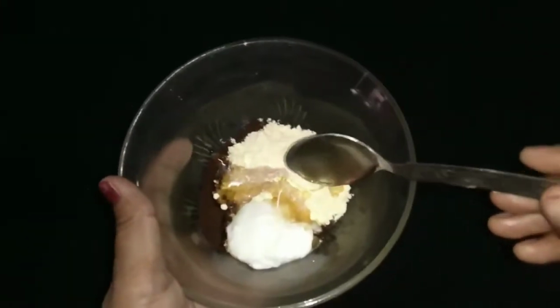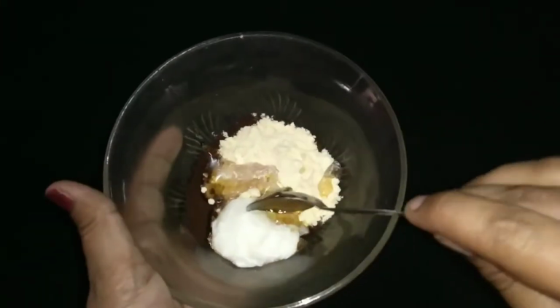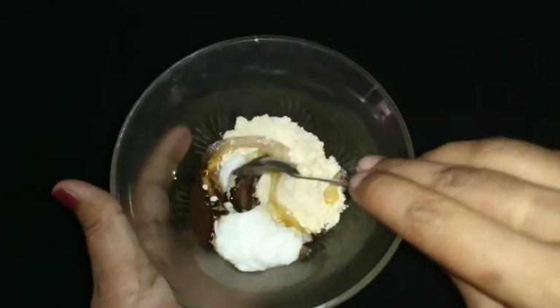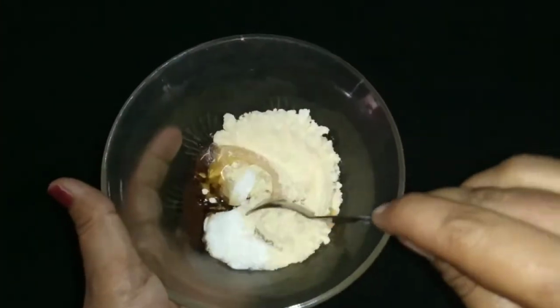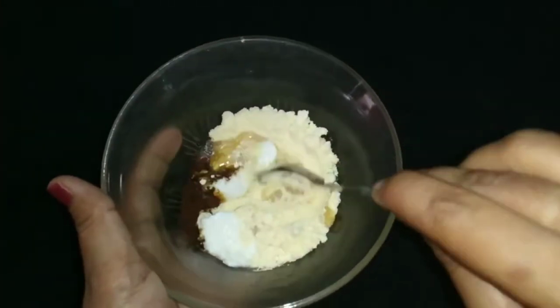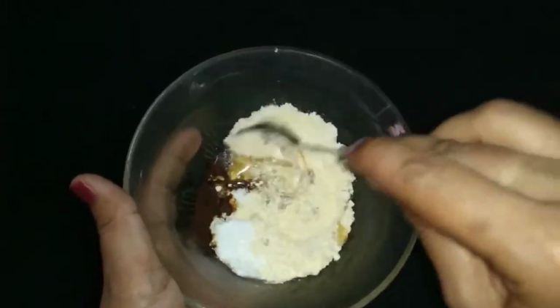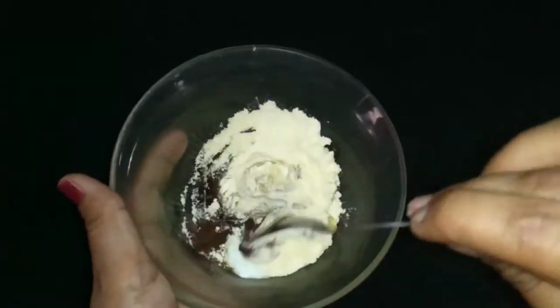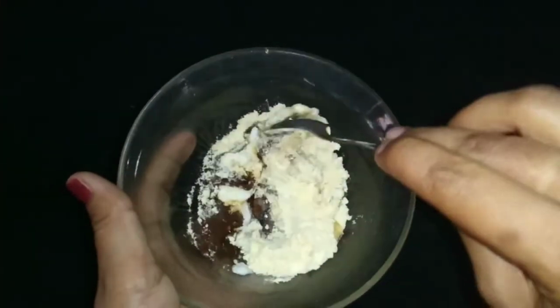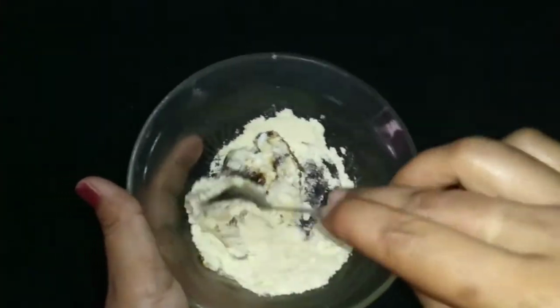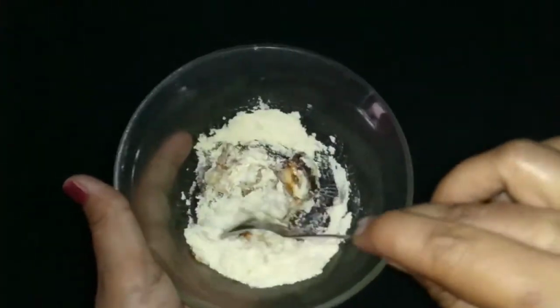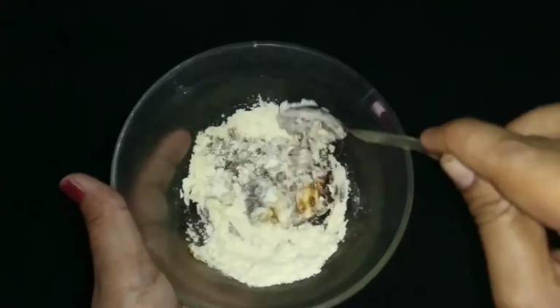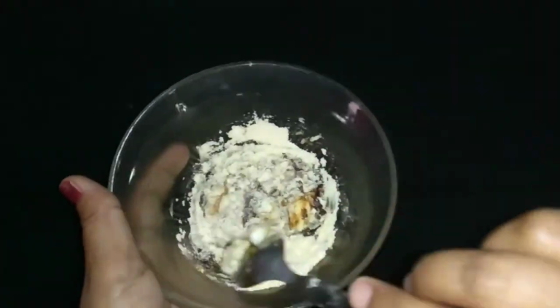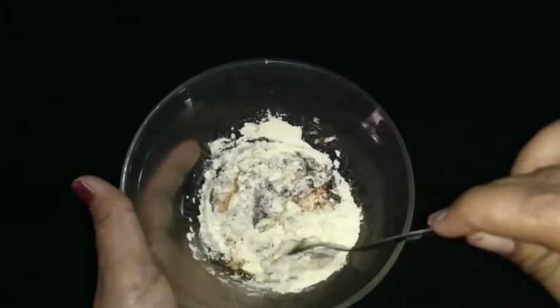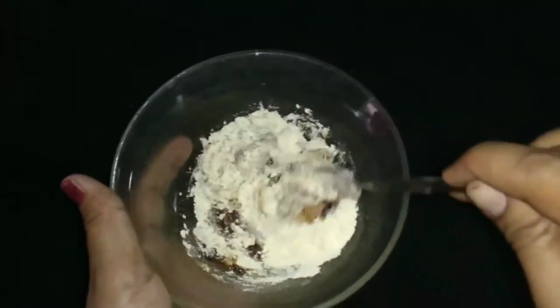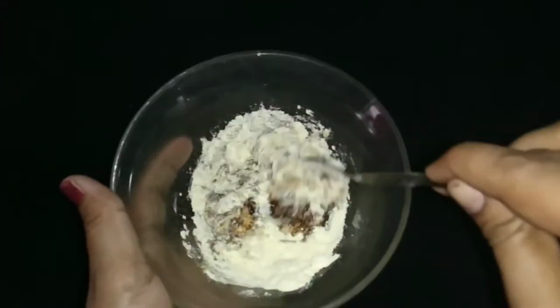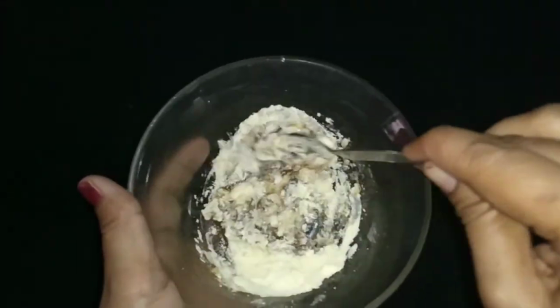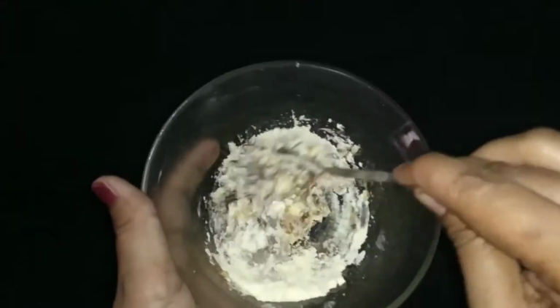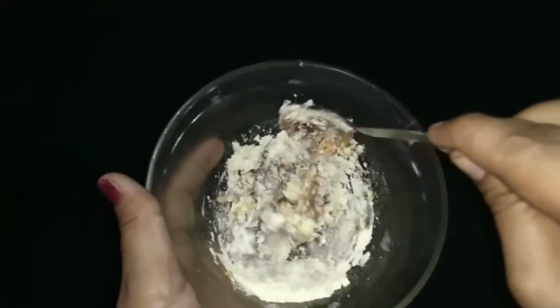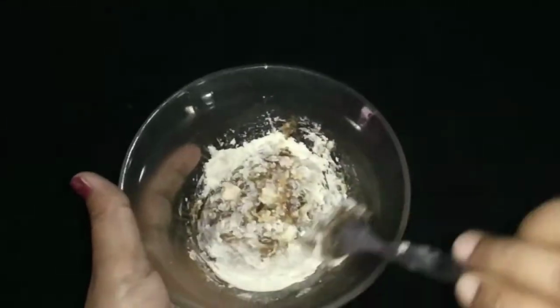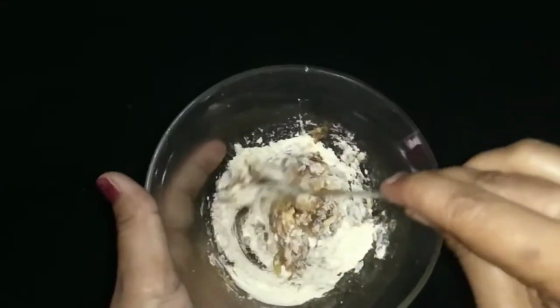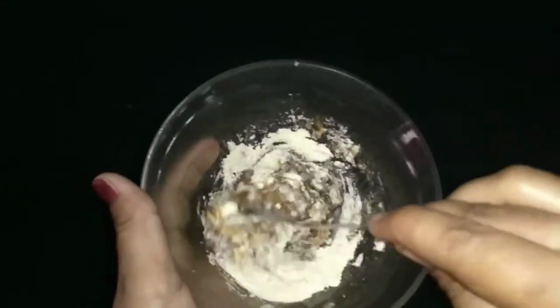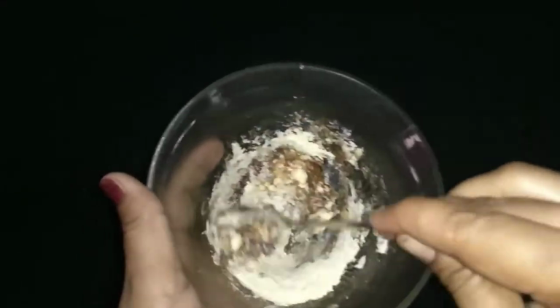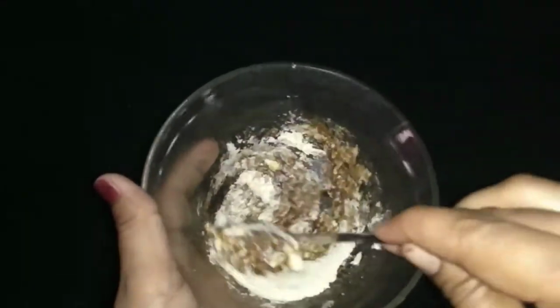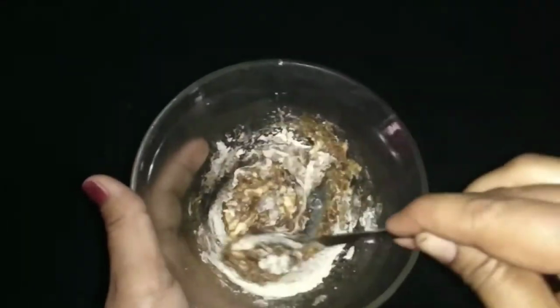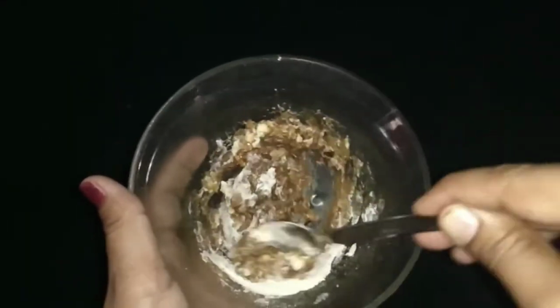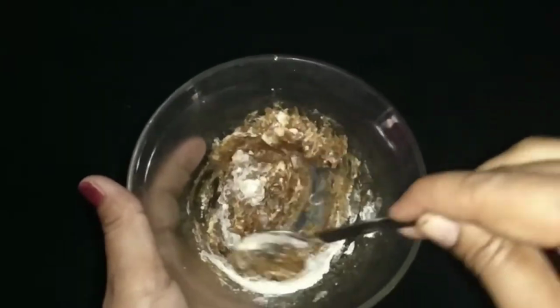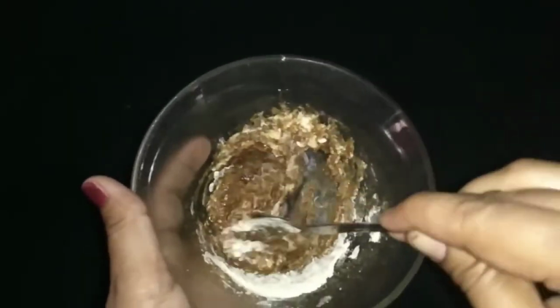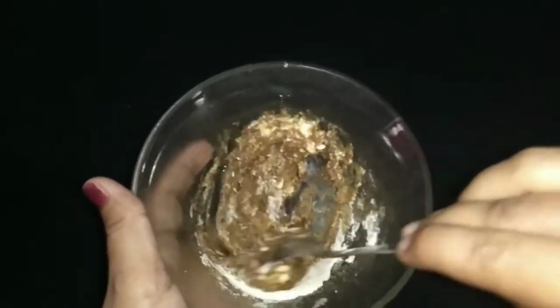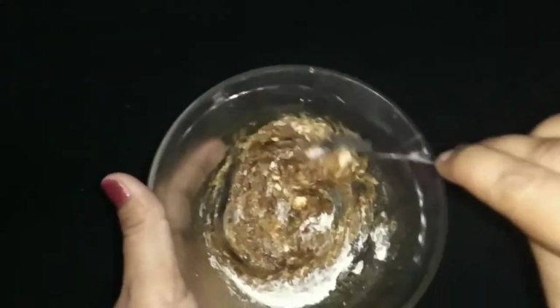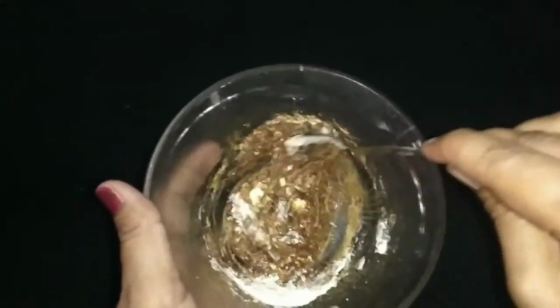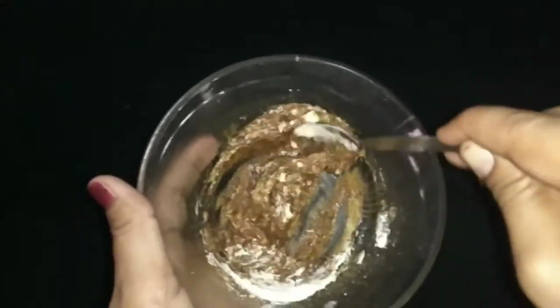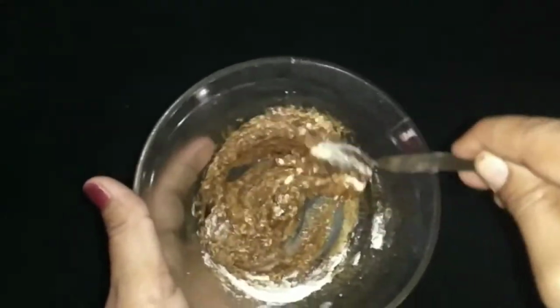Now take a spatula and mix those ingredients thoroughly so that a fine paste forms. This paste is considered as skin whitening or skin brightening cream.